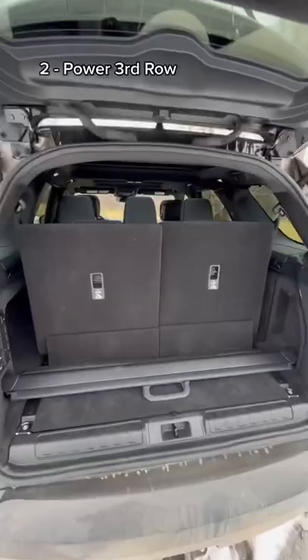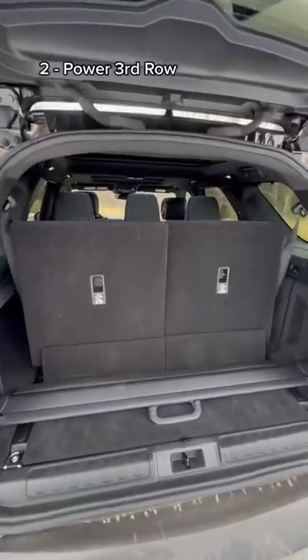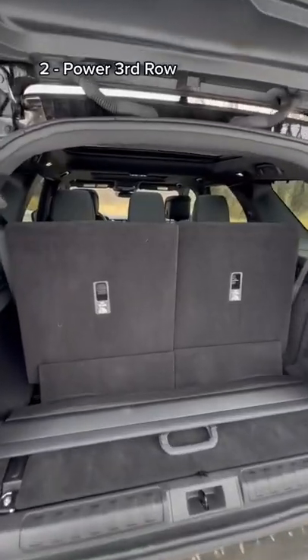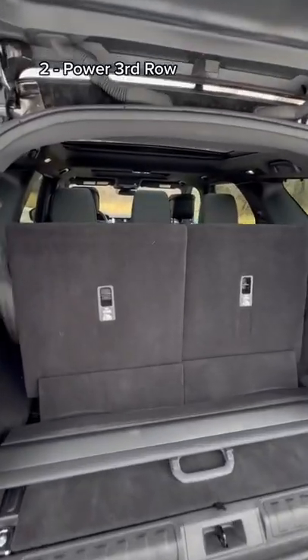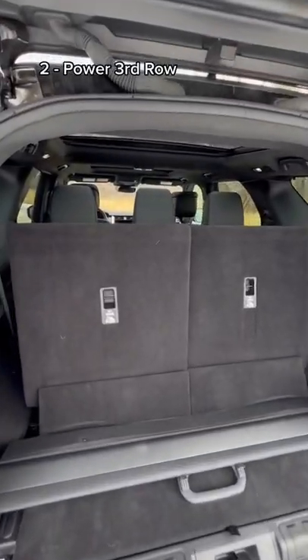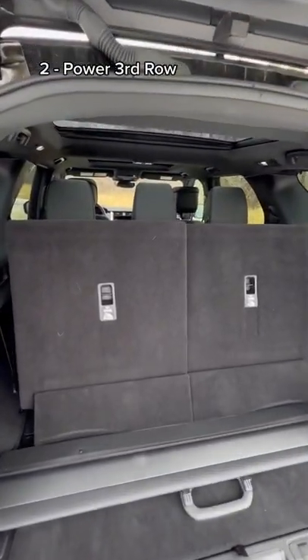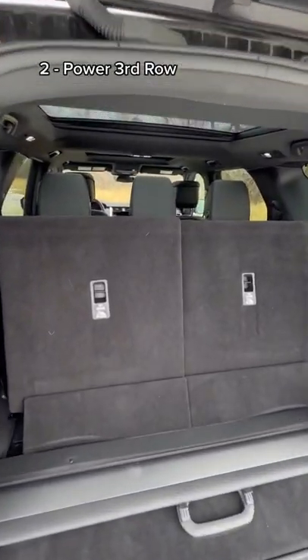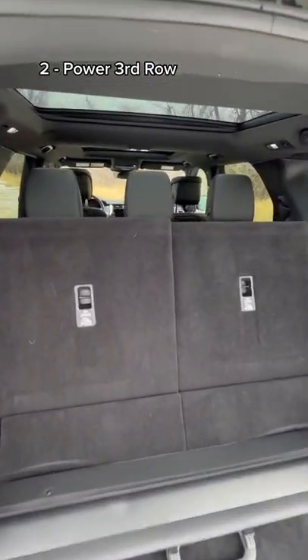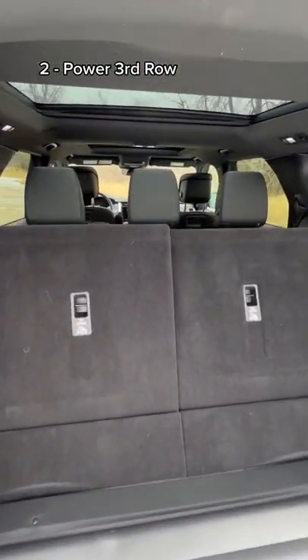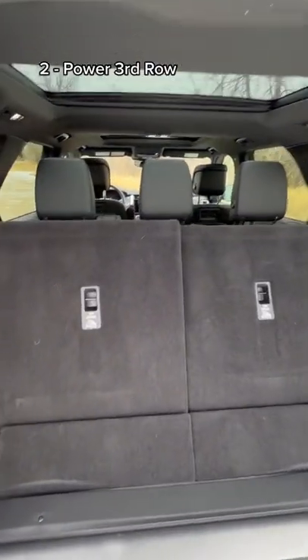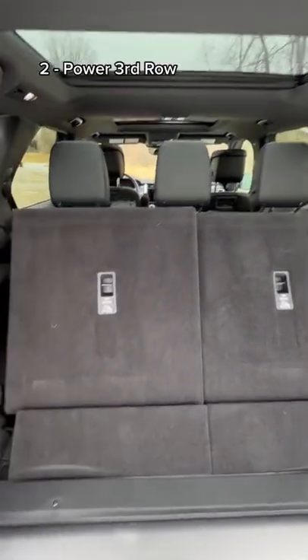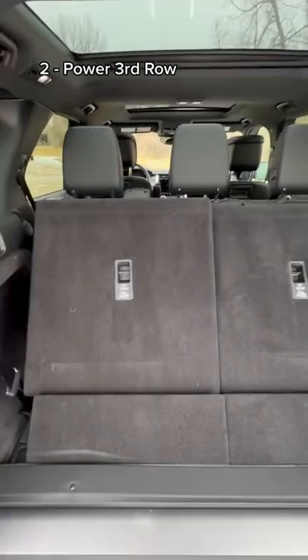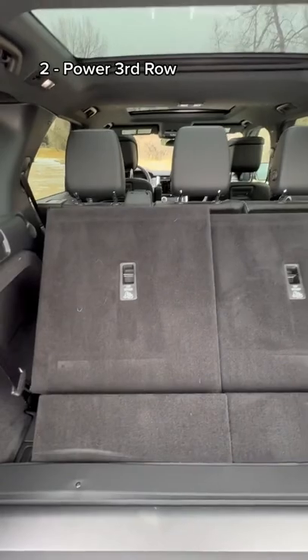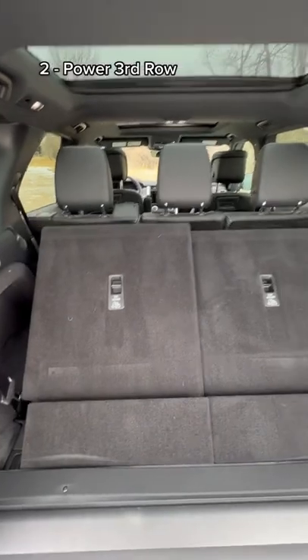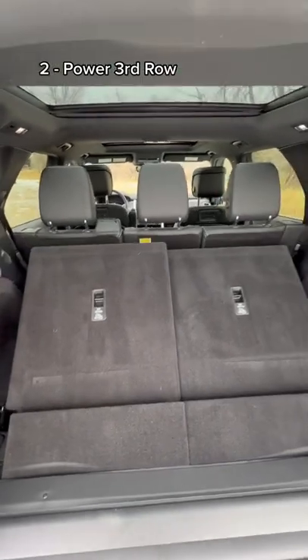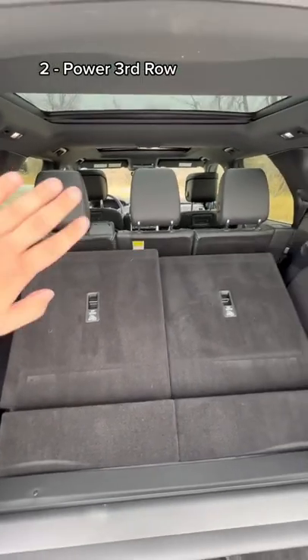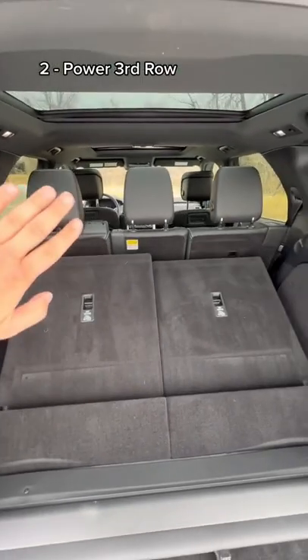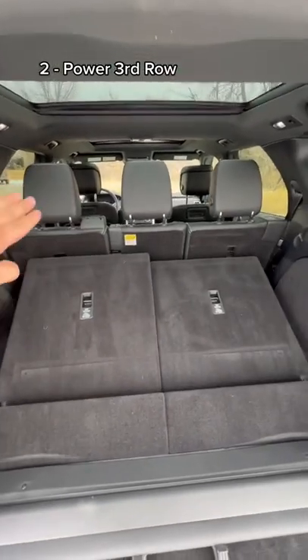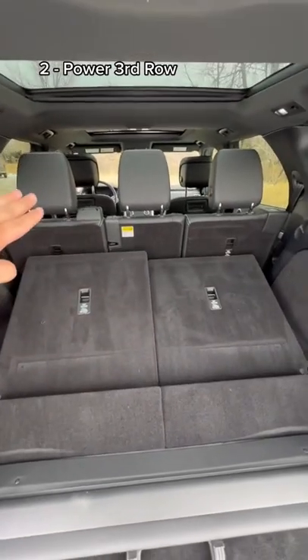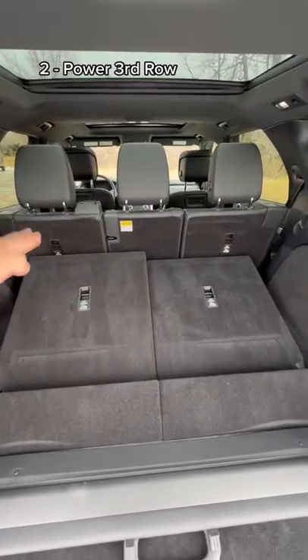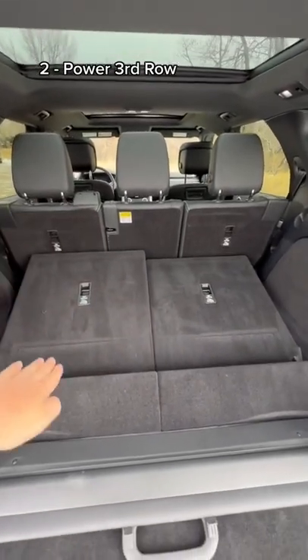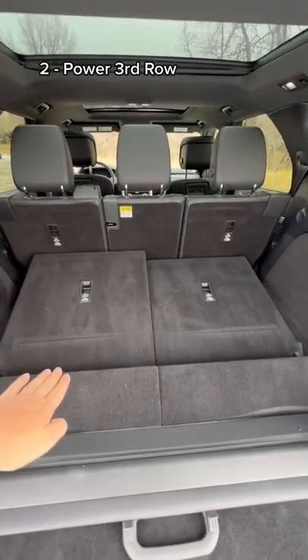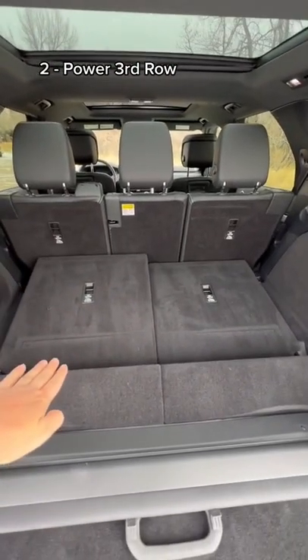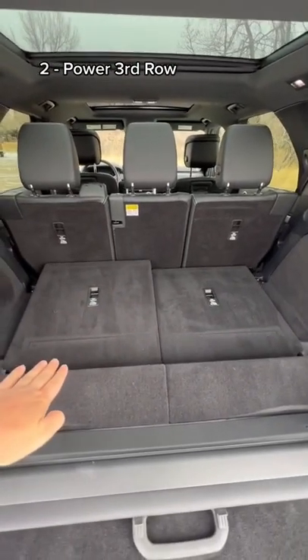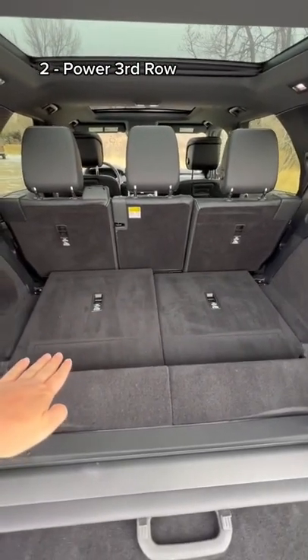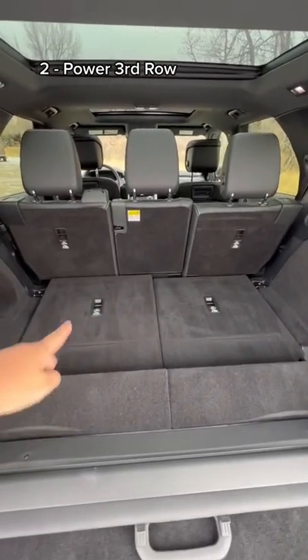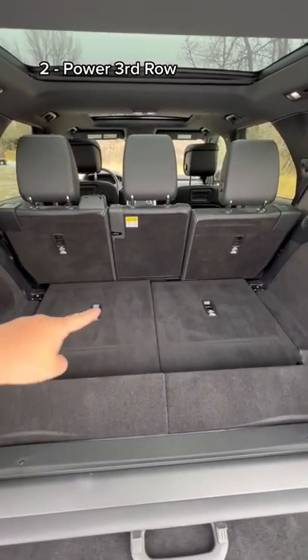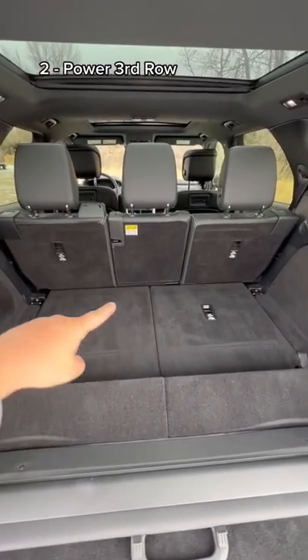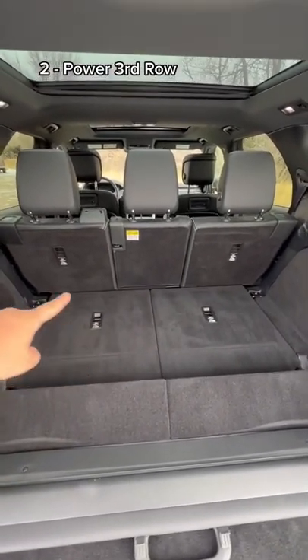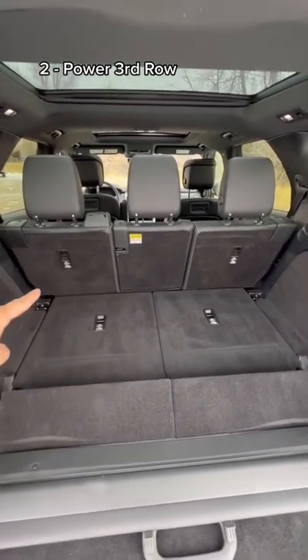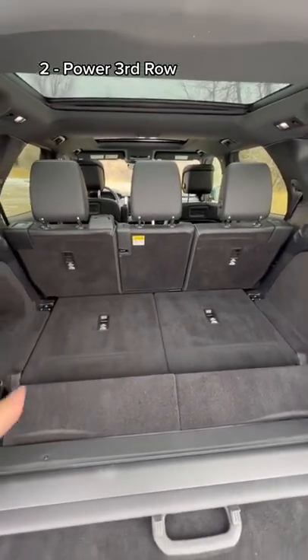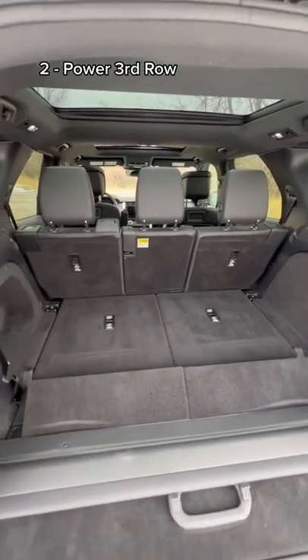I love these power raising and lowering third row seats. The second row even folds forward to allow these to fold down and then they fold back. How cool is that?